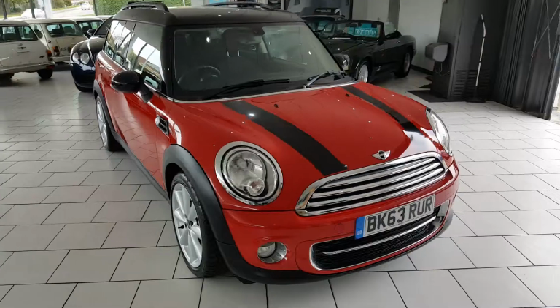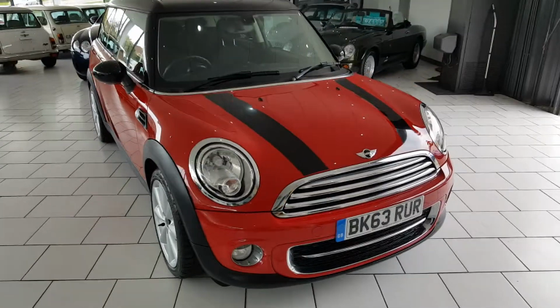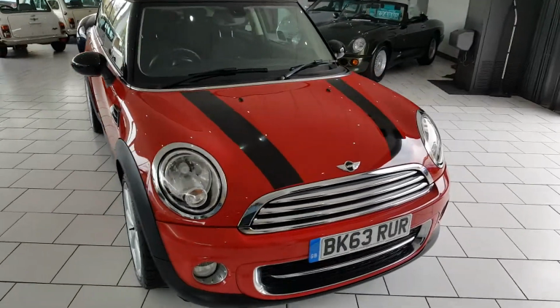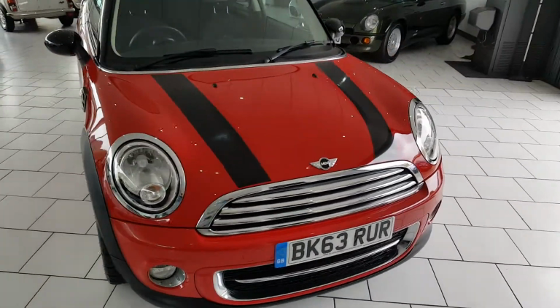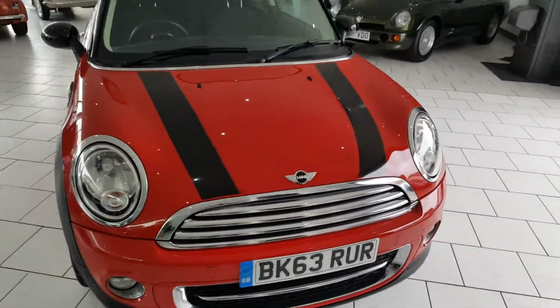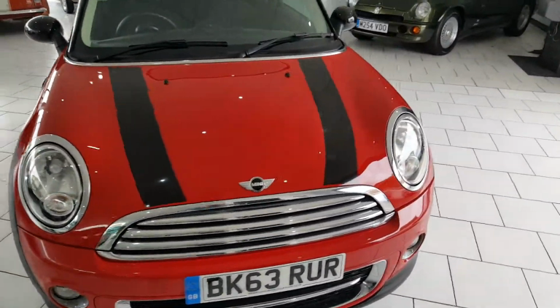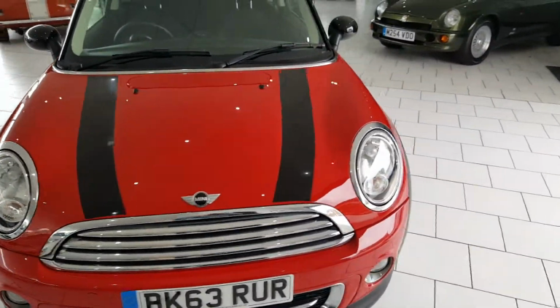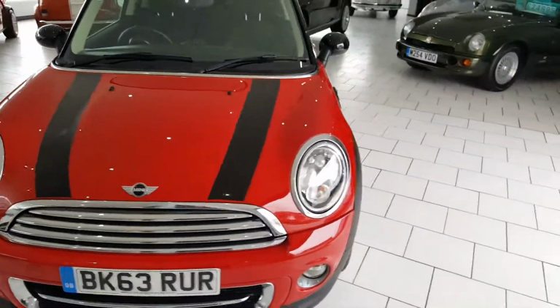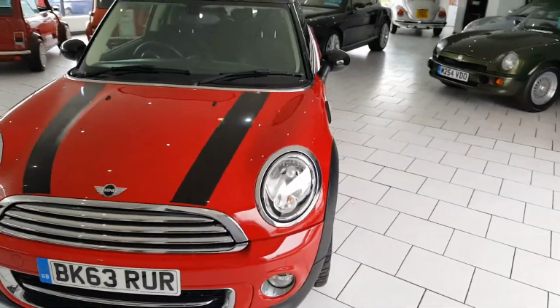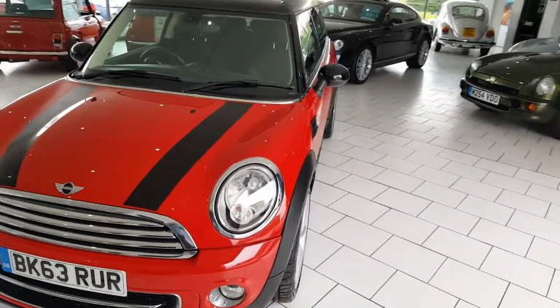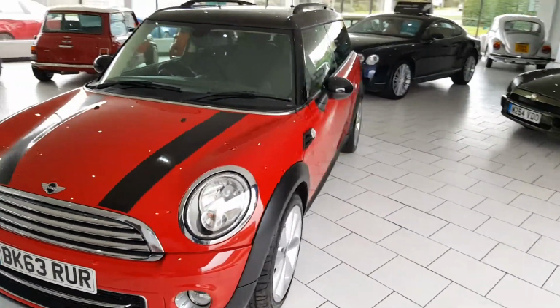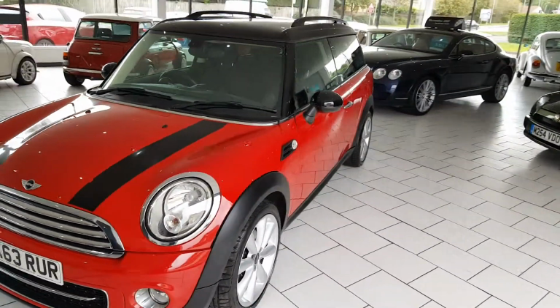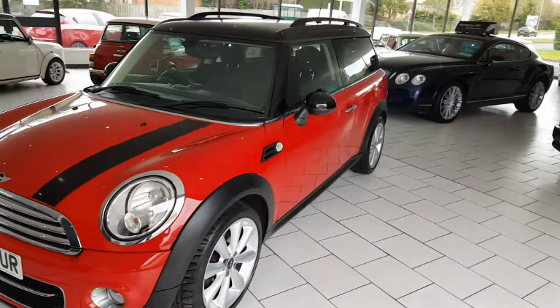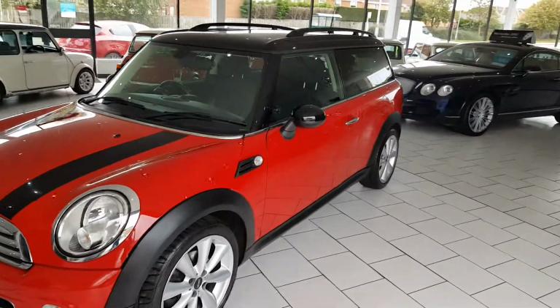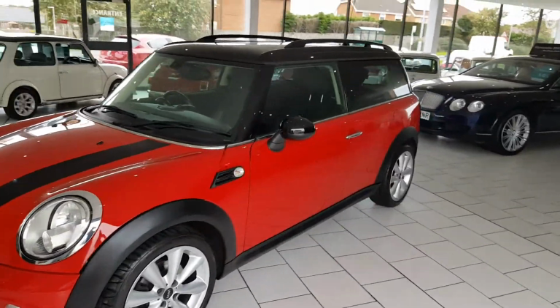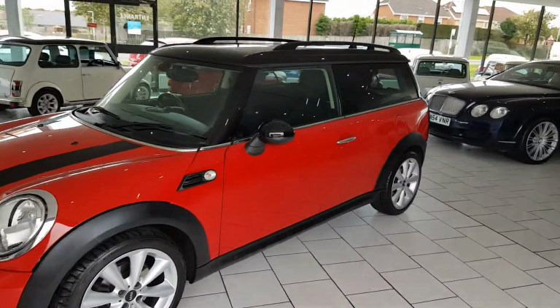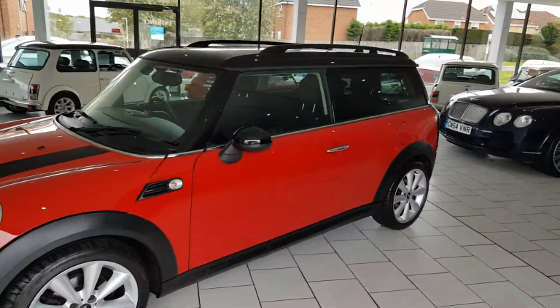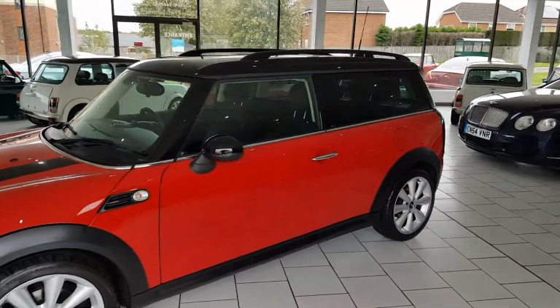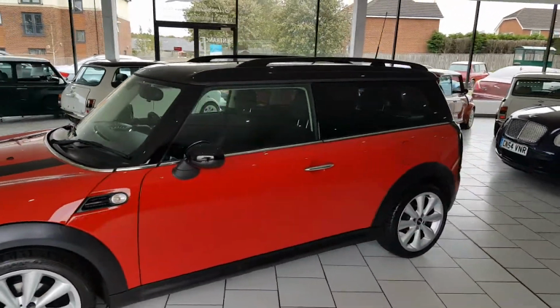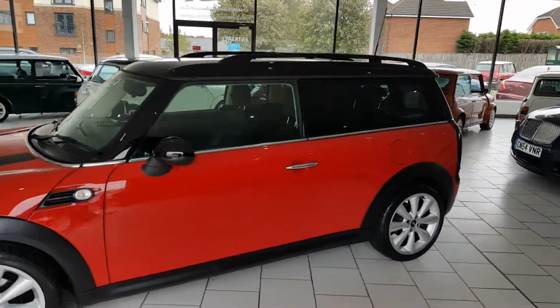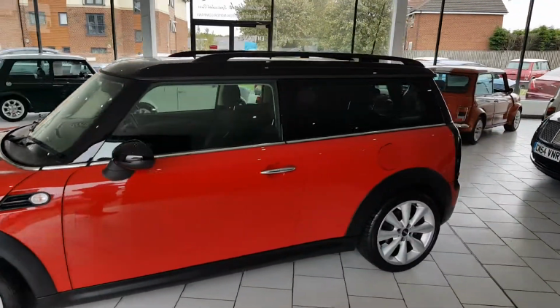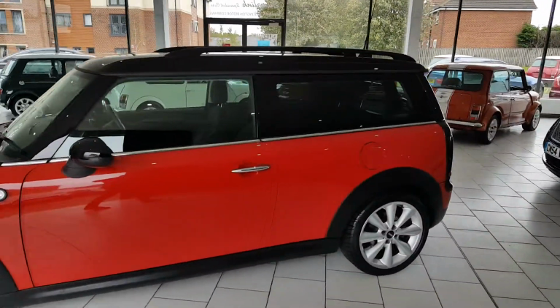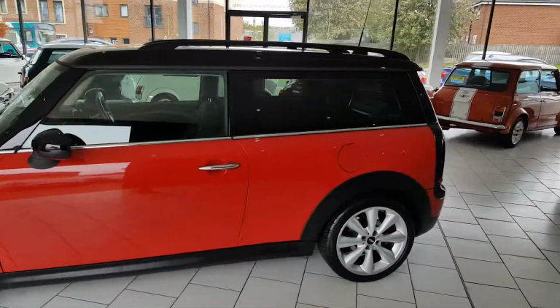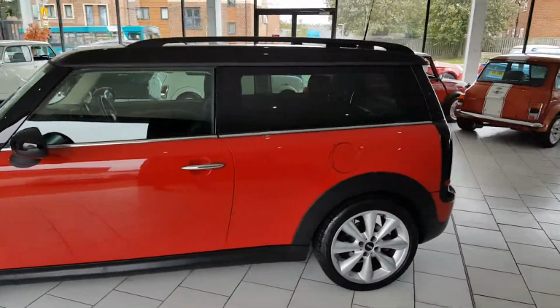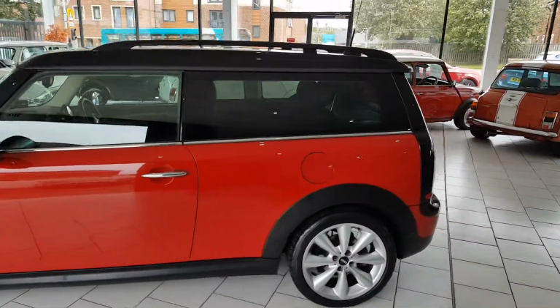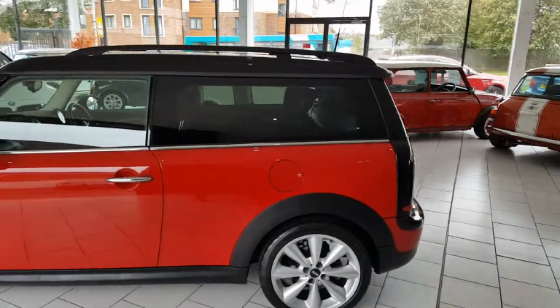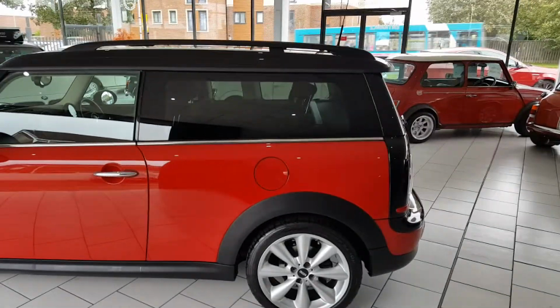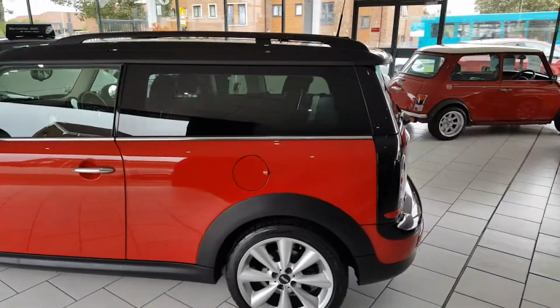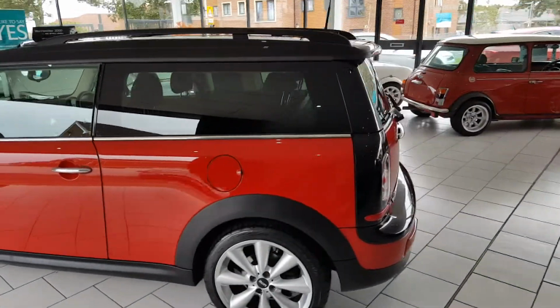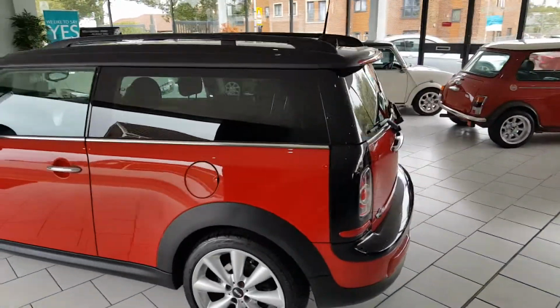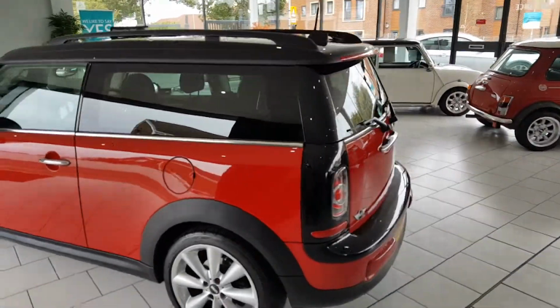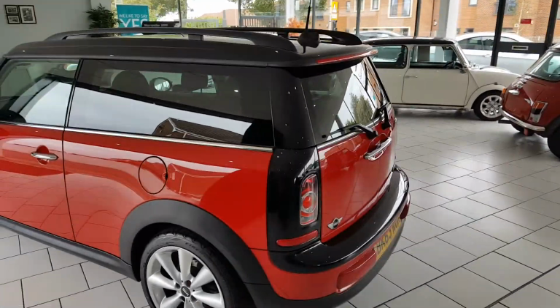This is our lovely 2013 Mini Cooper Clubman, with a 1.6 diesel engine. These cars have a very impressive 72 plus miles to the gallon, and only 20 pounds a year road tax — very, very economical to run.